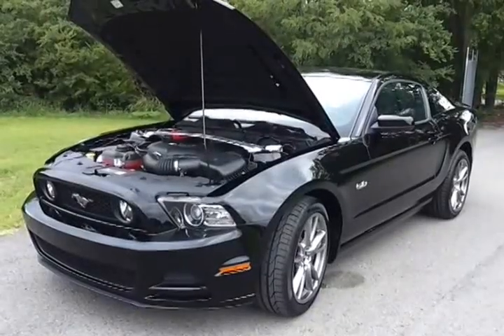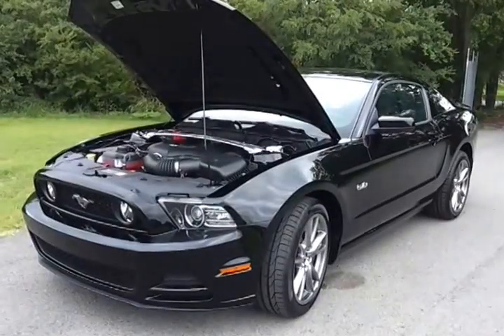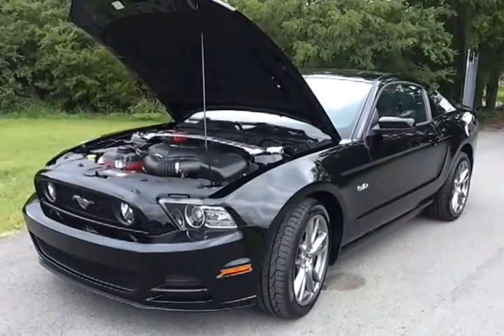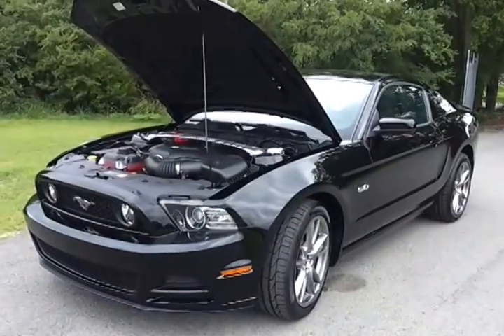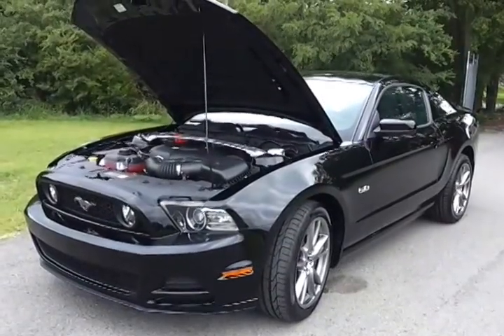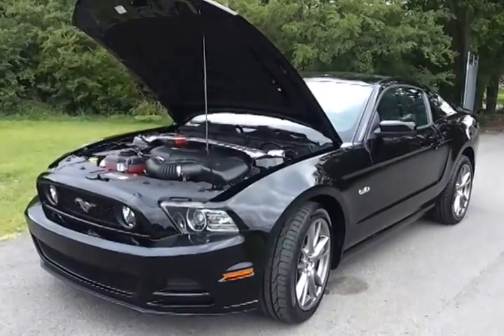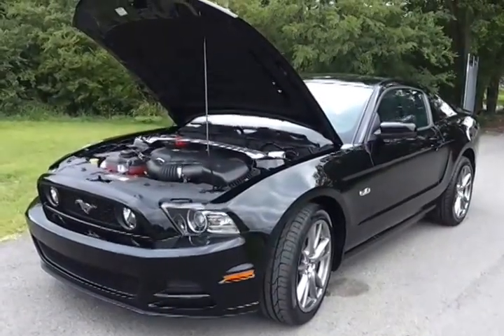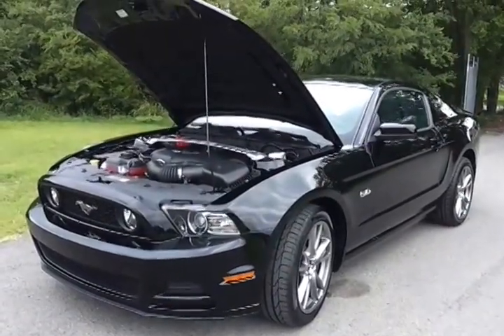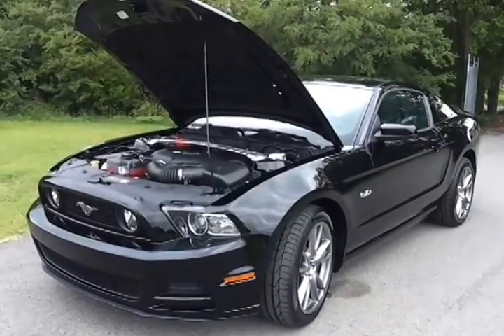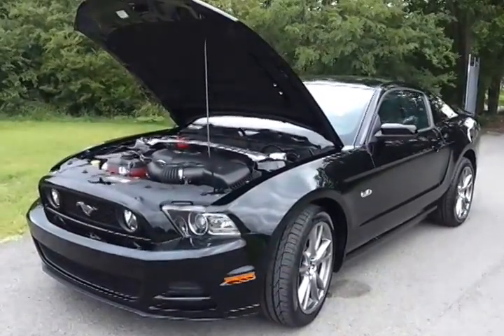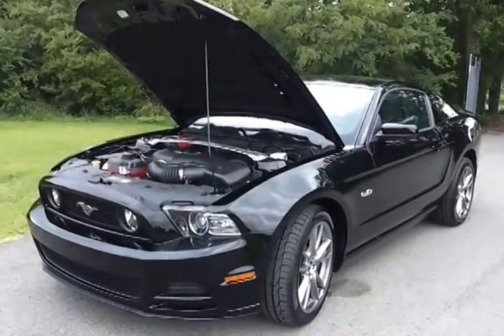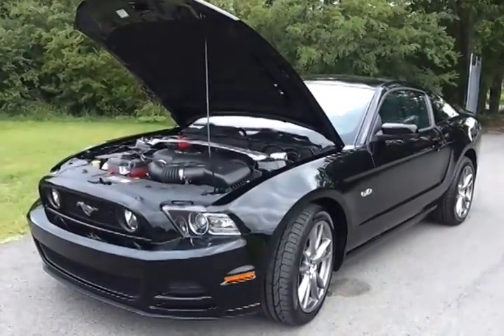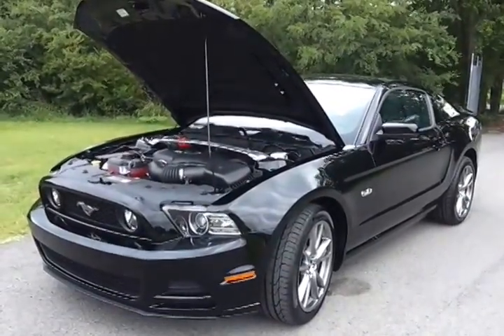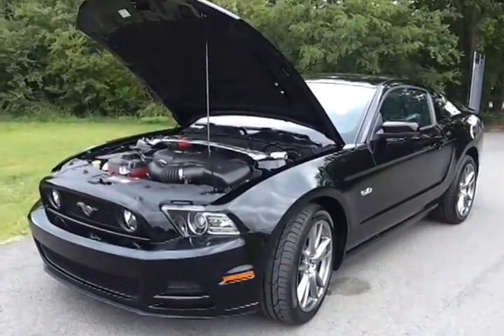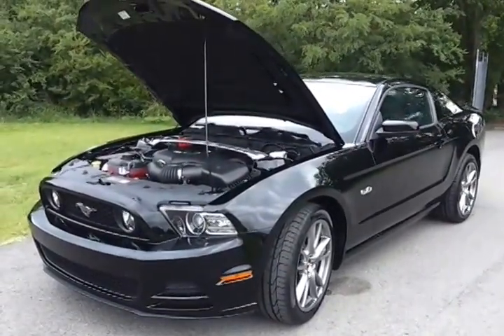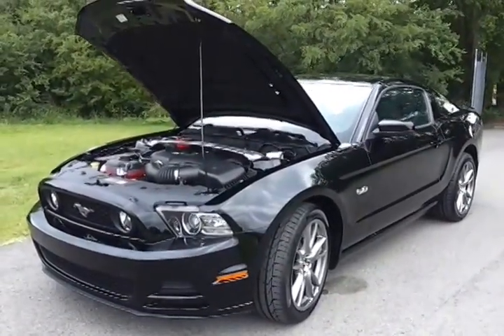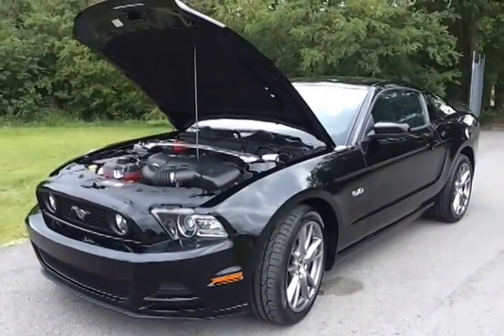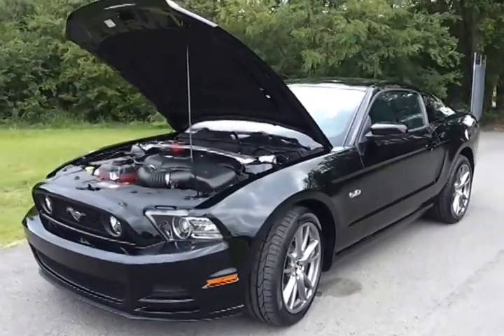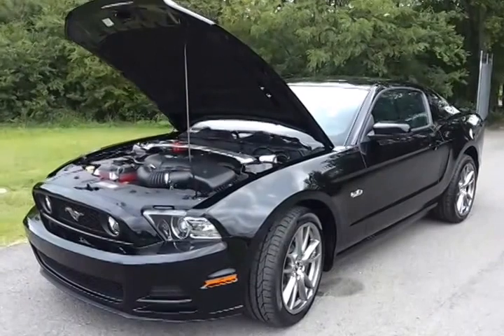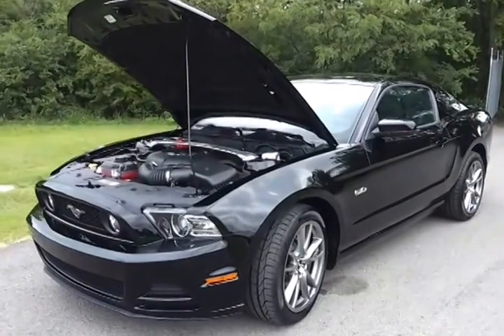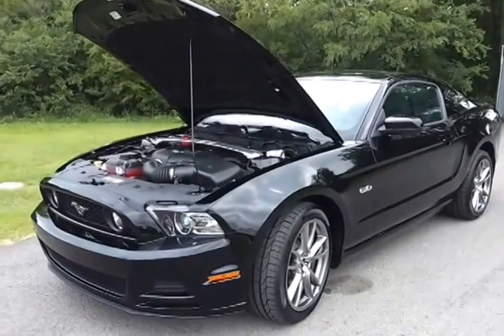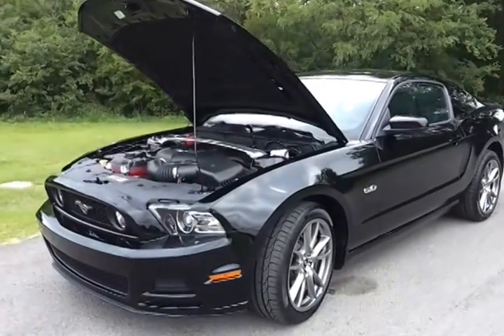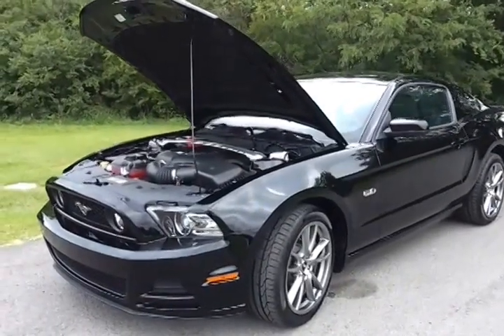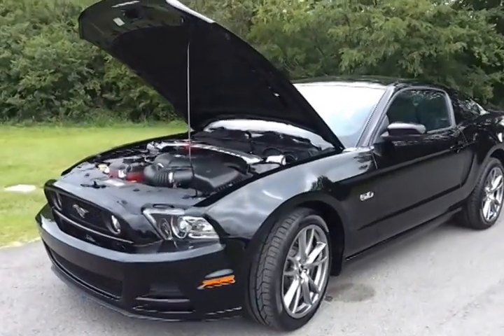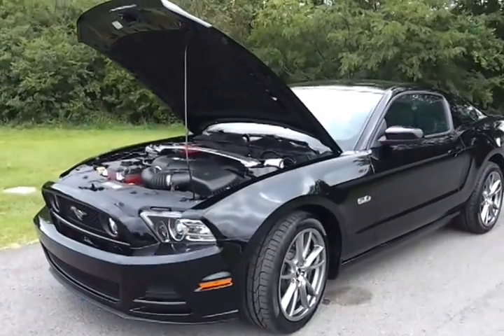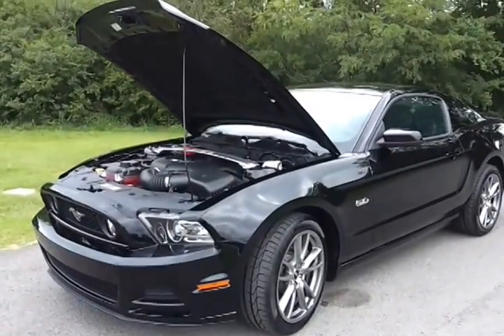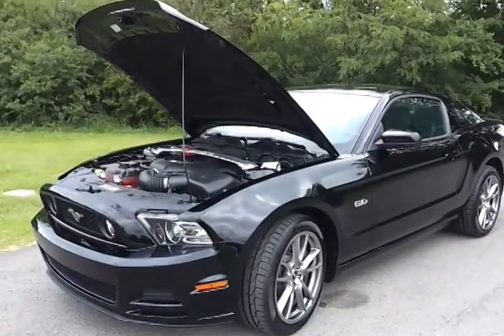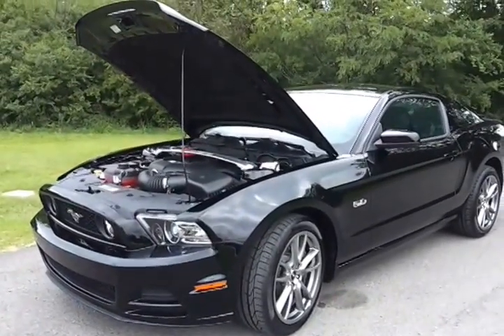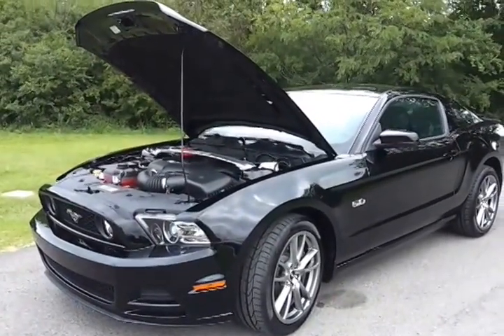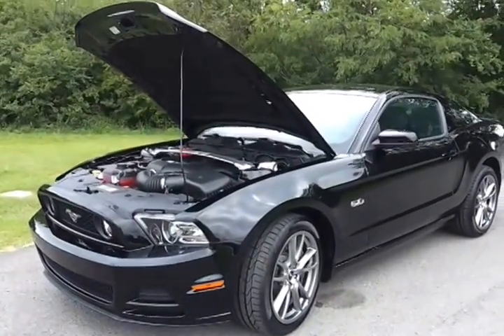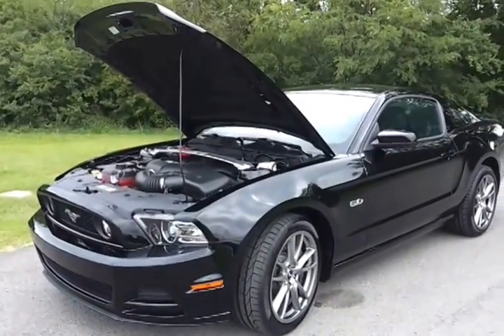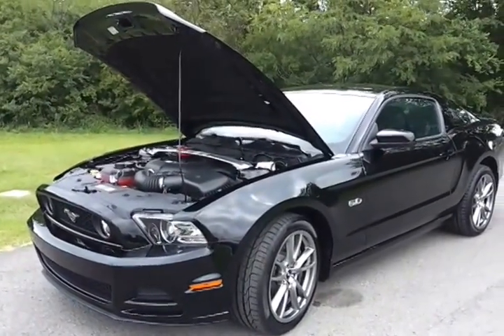Hello everybody. Welcome to Ford of Murfreesboro. My name is Brian Grizz. Just got another pony in — this is a 2013 GT Coupe.